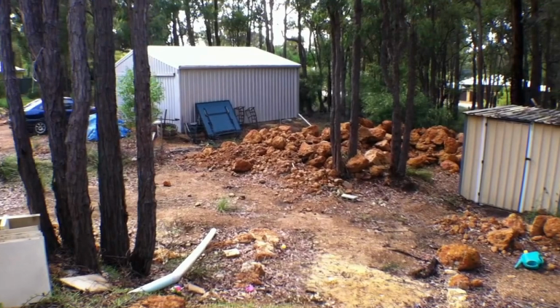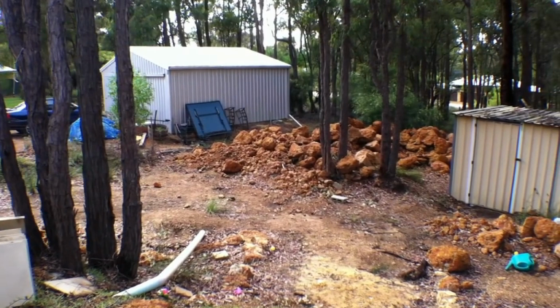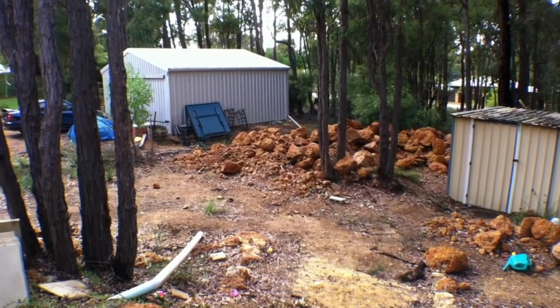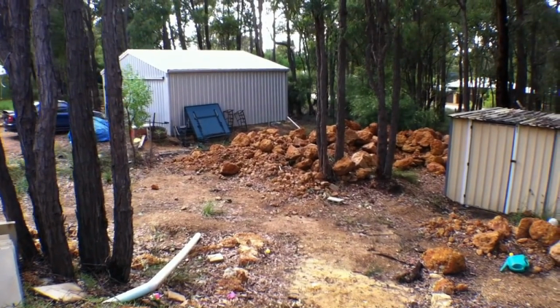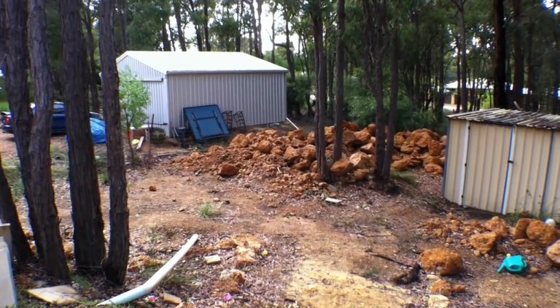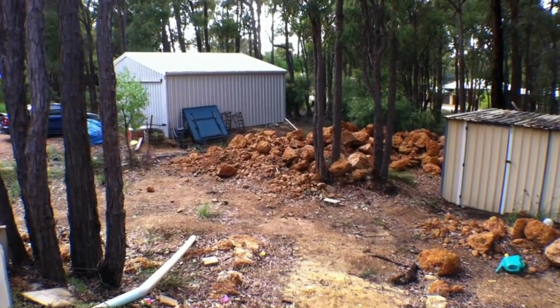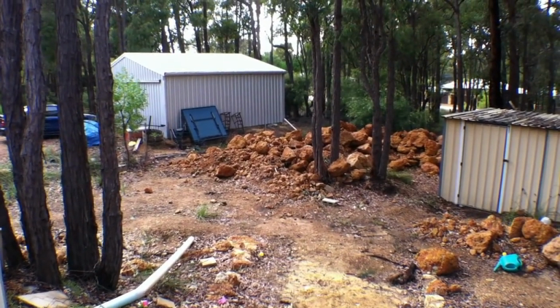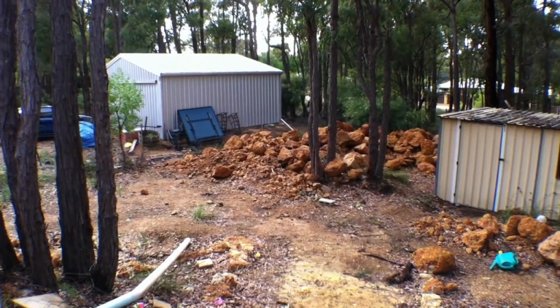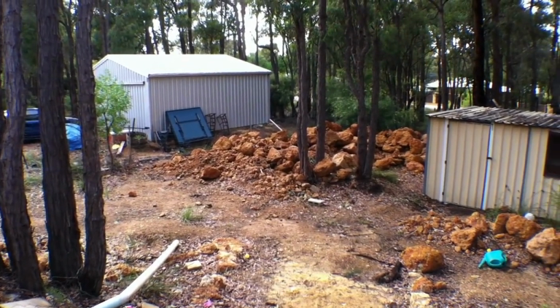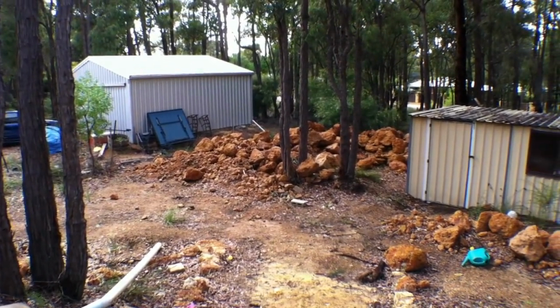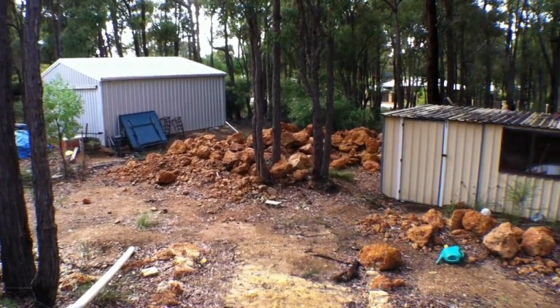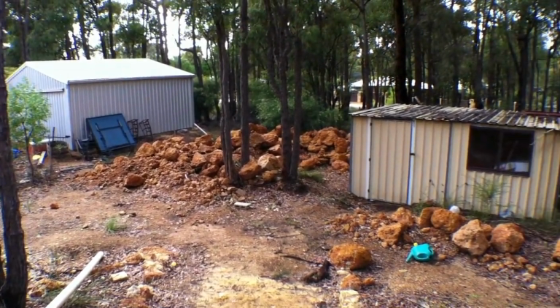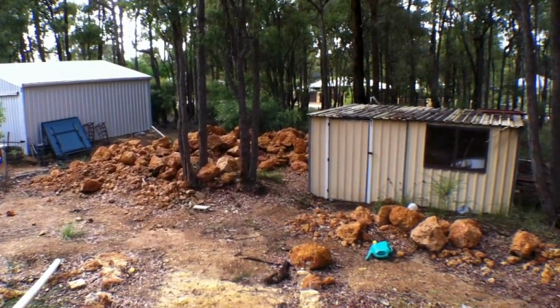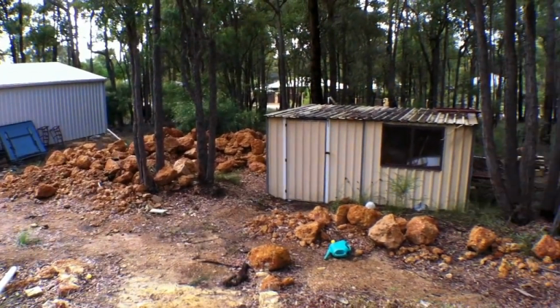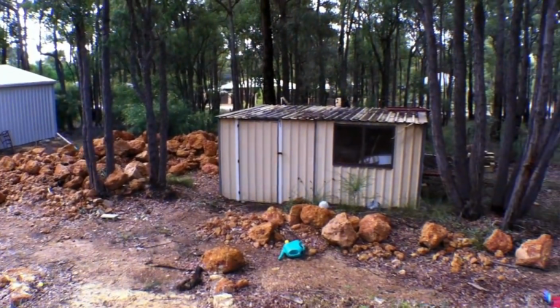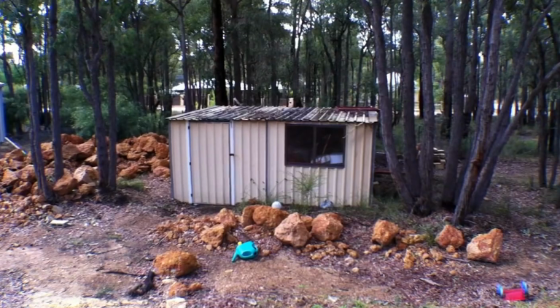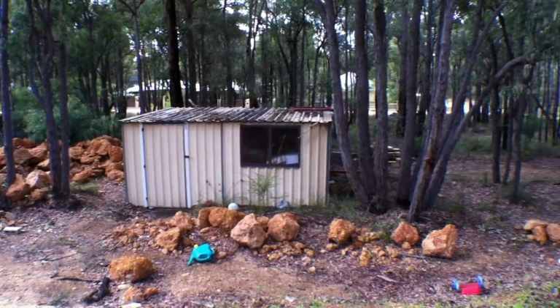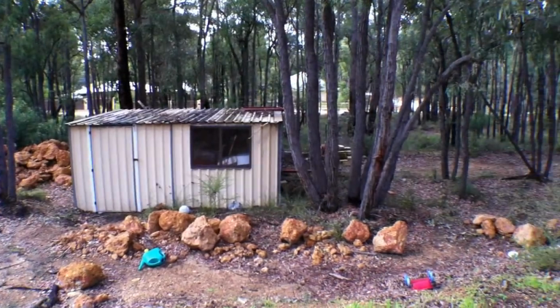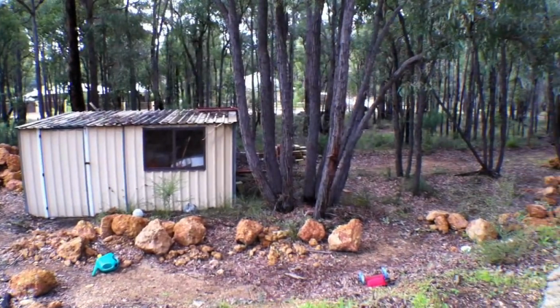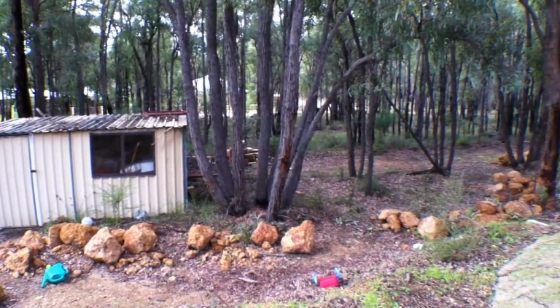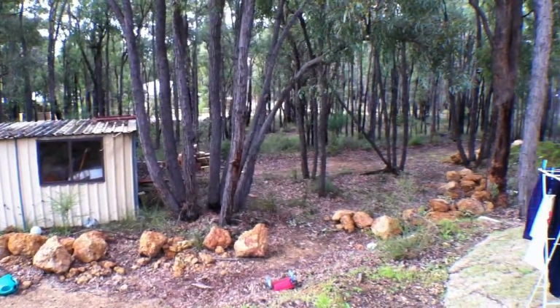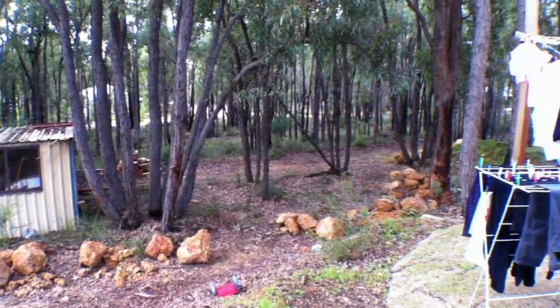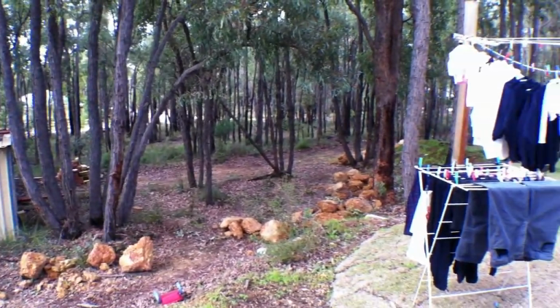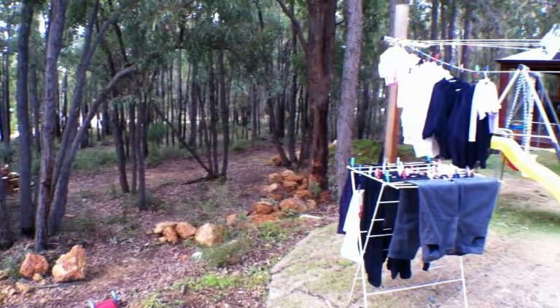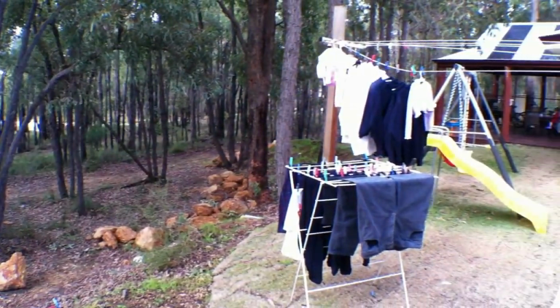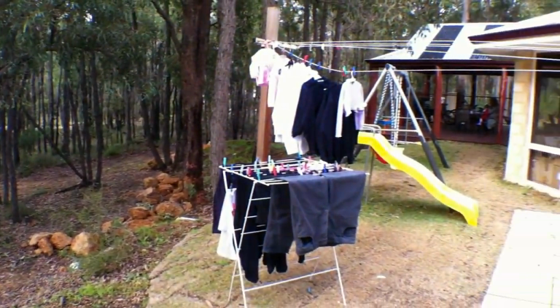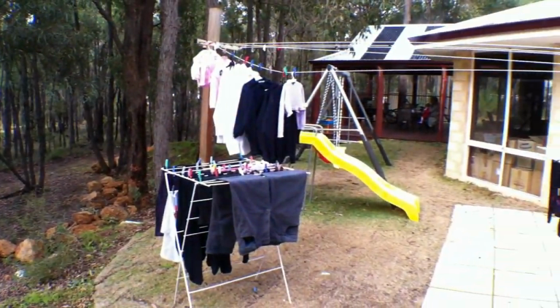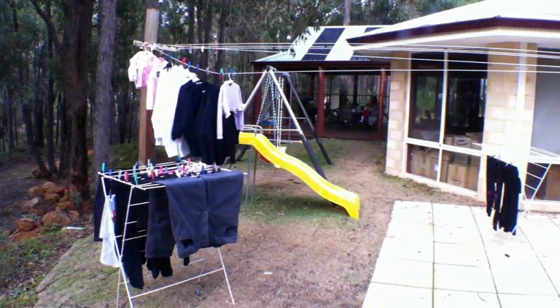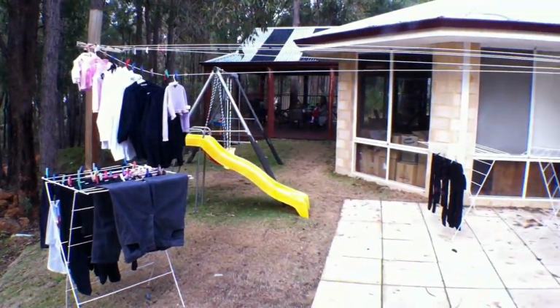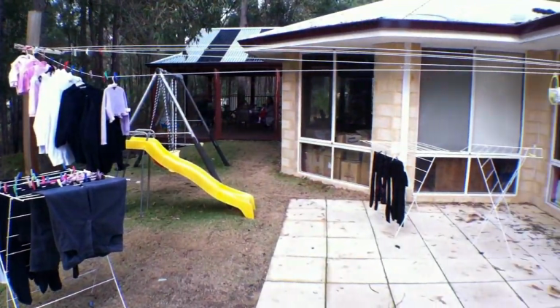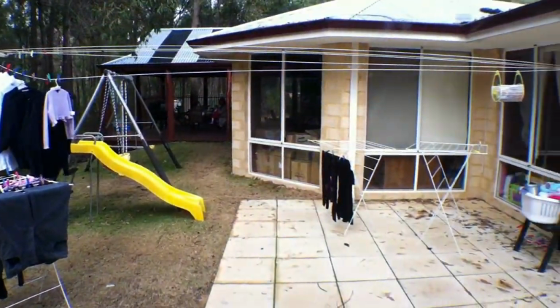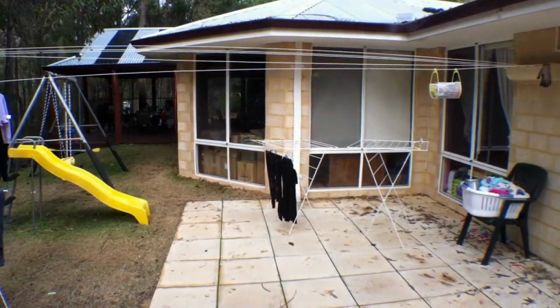That's the boundary just in front of the next door neighbour's shed there. And that's that outdoor area.